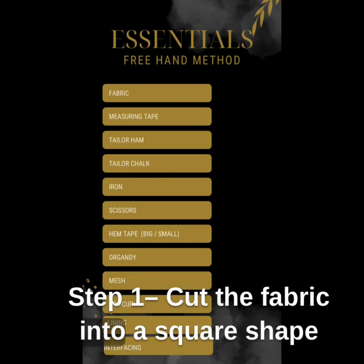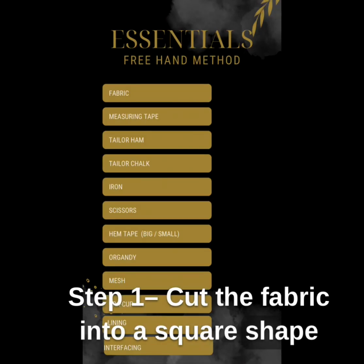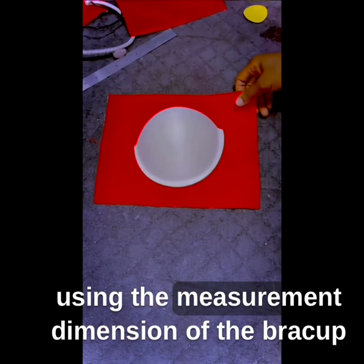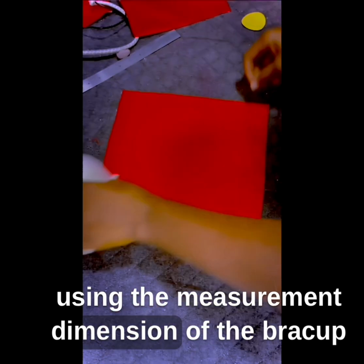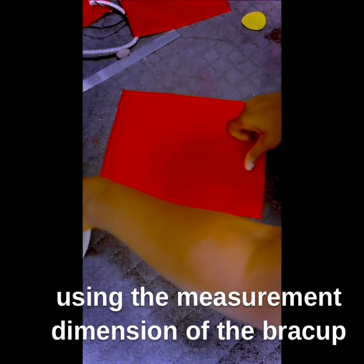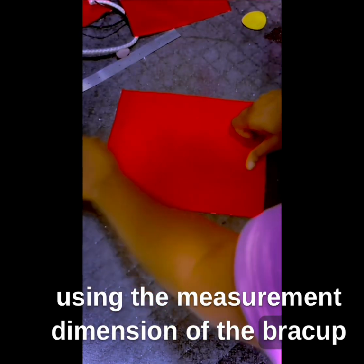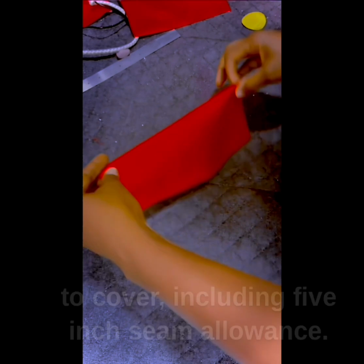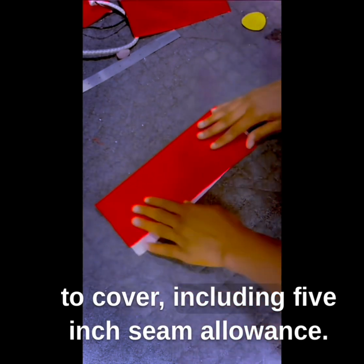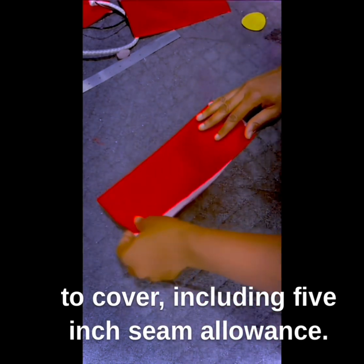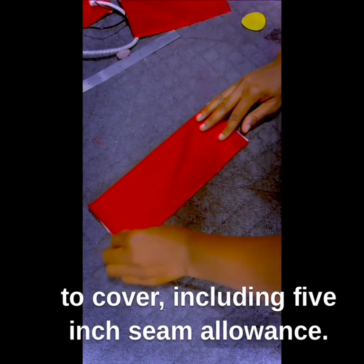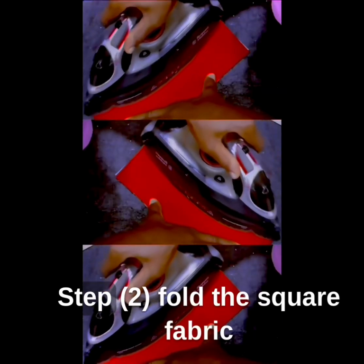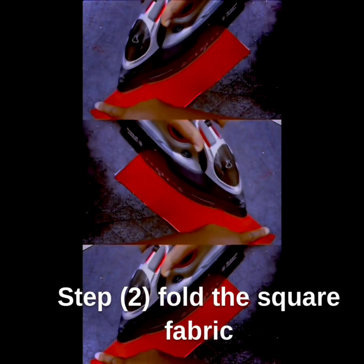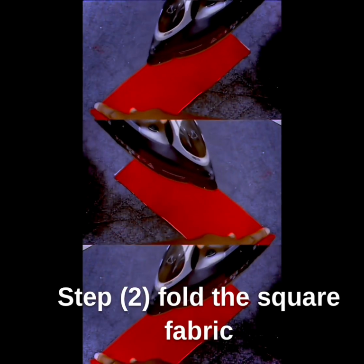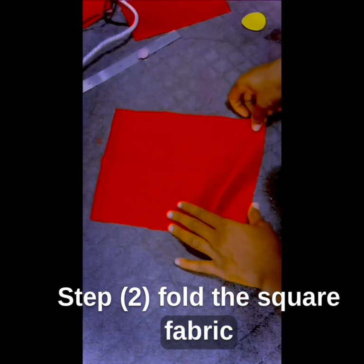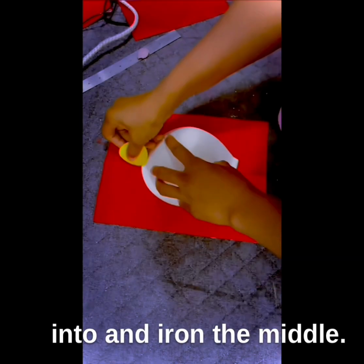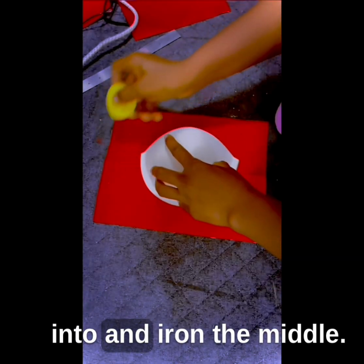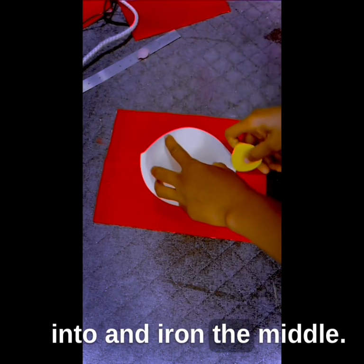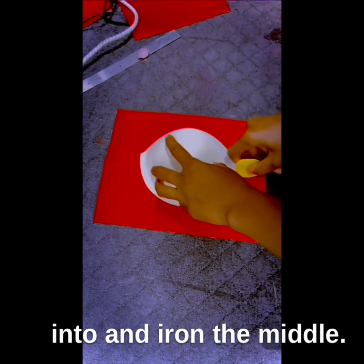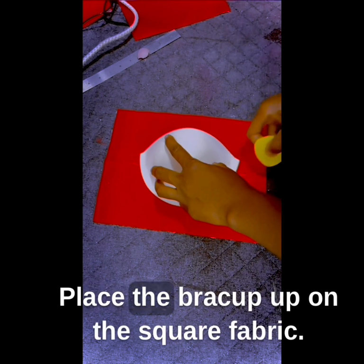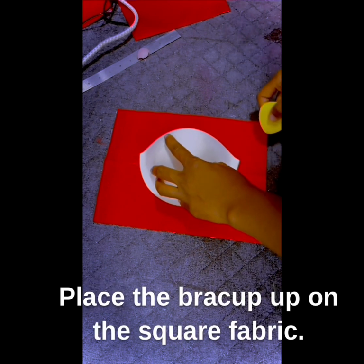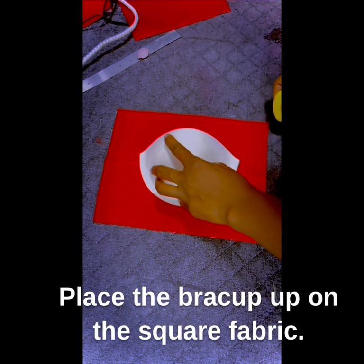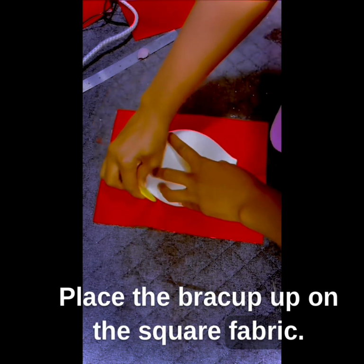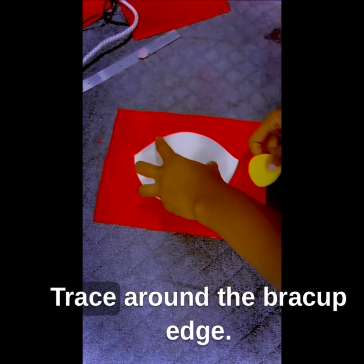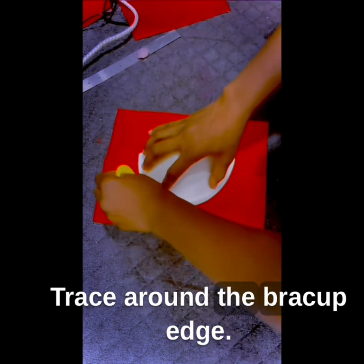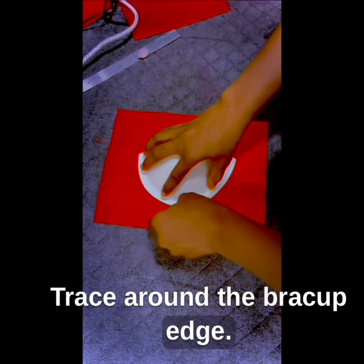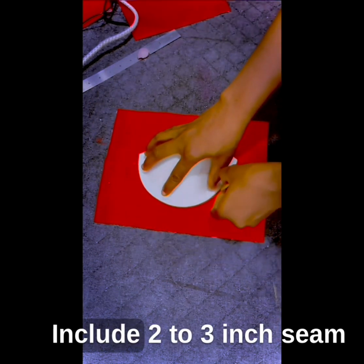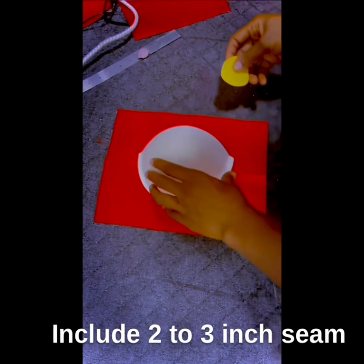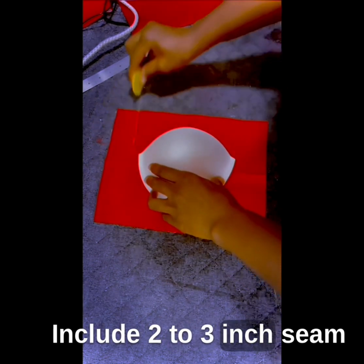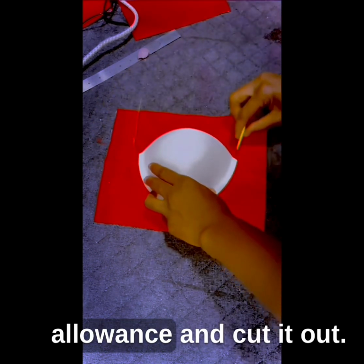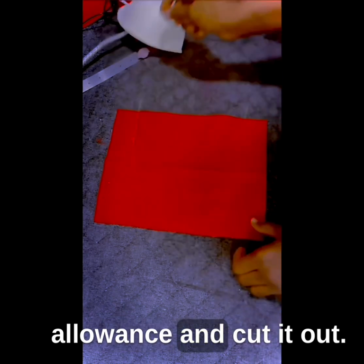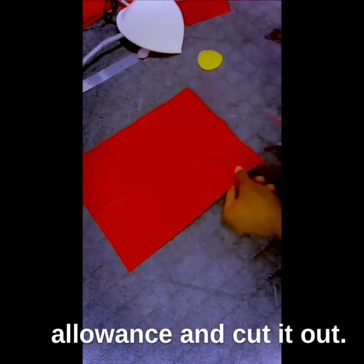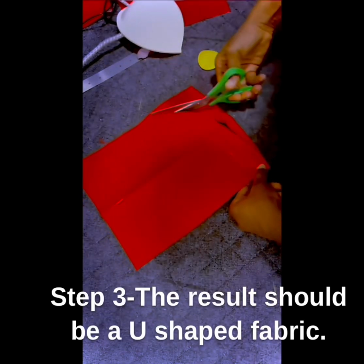Step 1: Cut the fabric into a square shape using the measurement dimension of the bra cup you wish to cover, including a 5-inch seam allowance. Step 2: Fold the square fabric into two and iron the middle. Place the bra cup on the square fabric, trace around the bra cup edge, include 2 to 3 inch seam allowance, and cut it out.